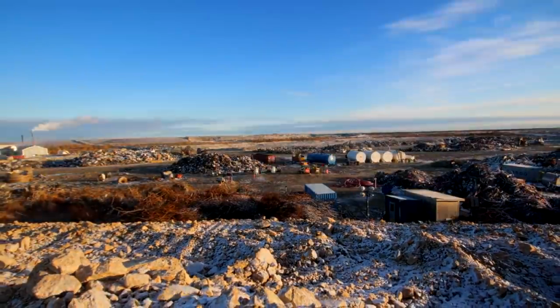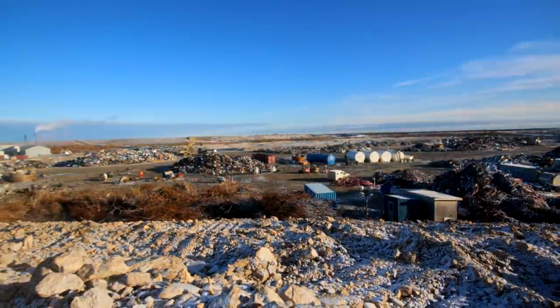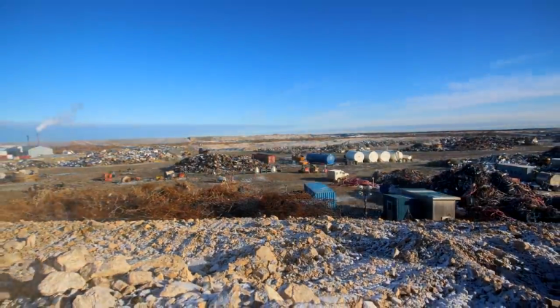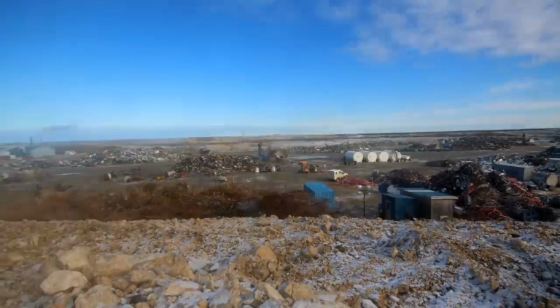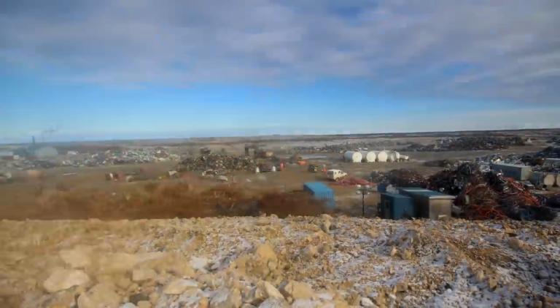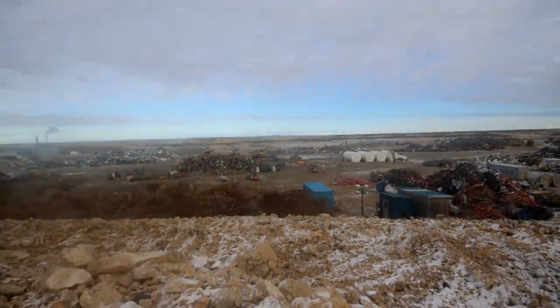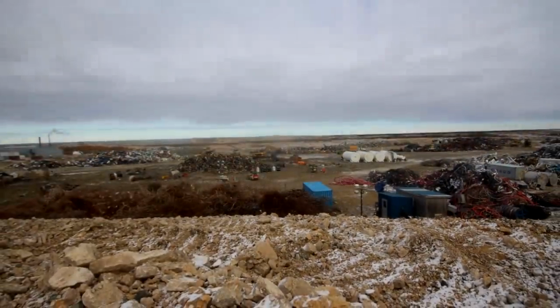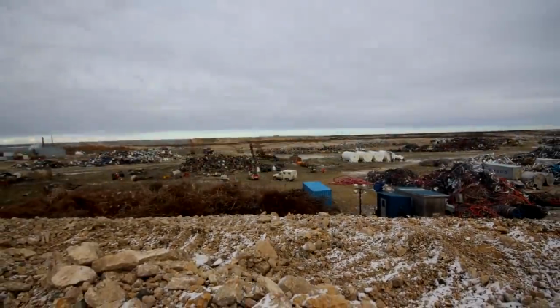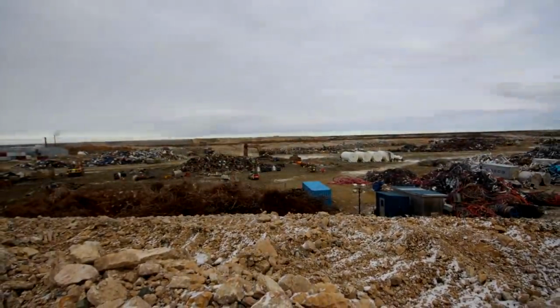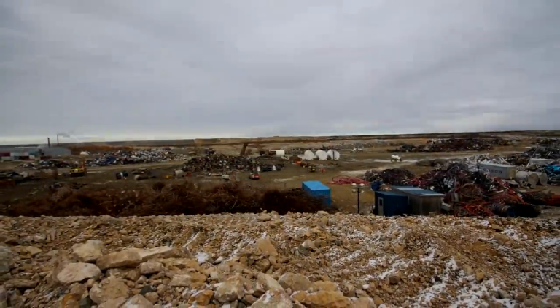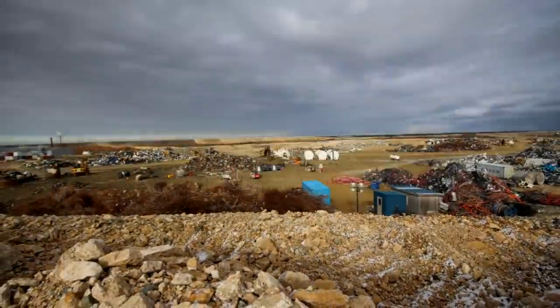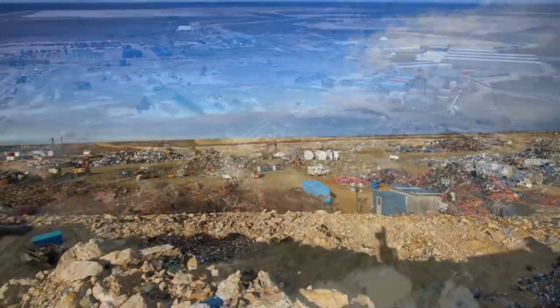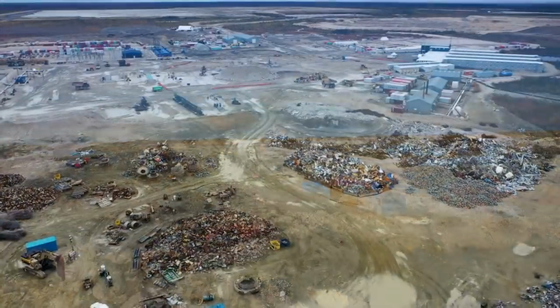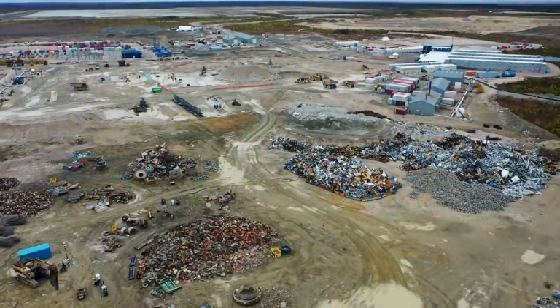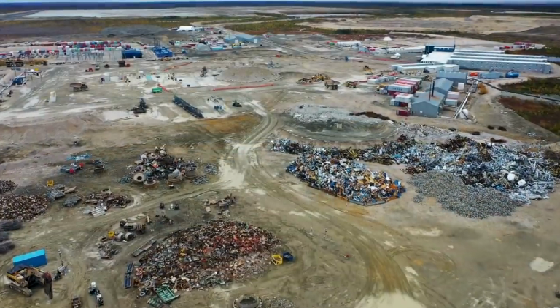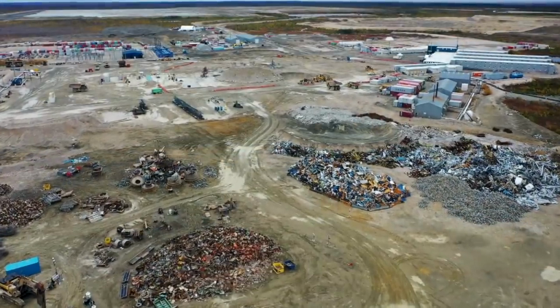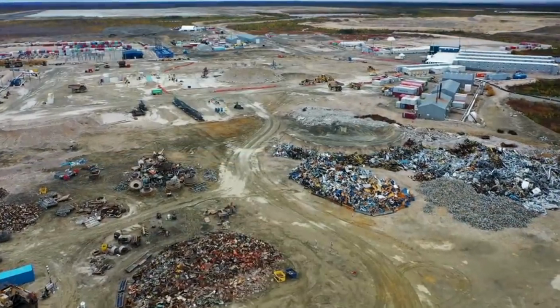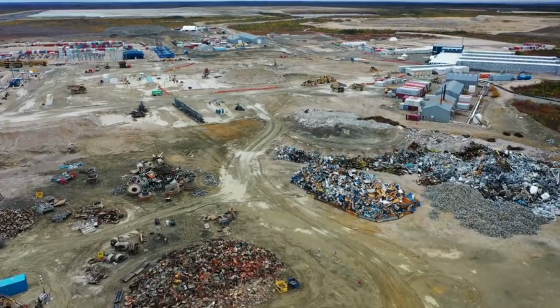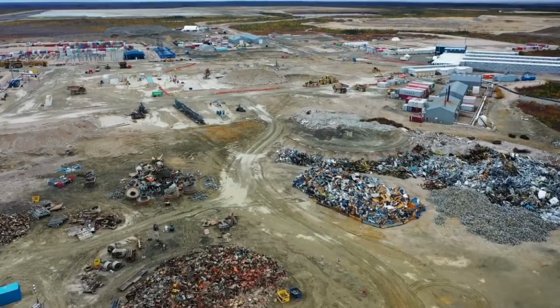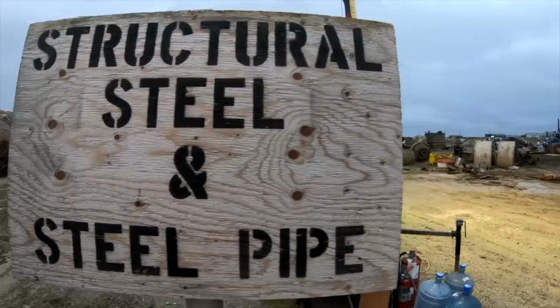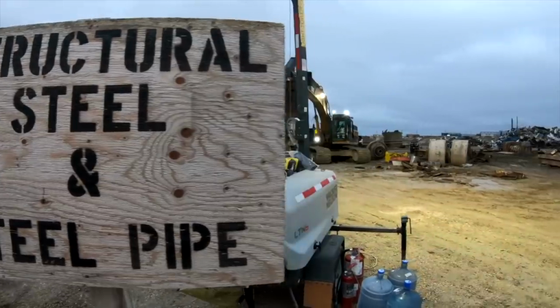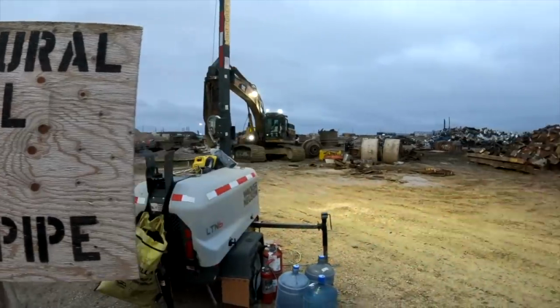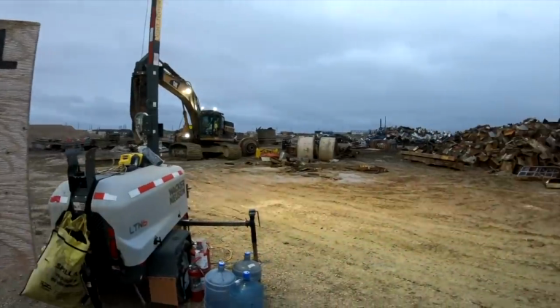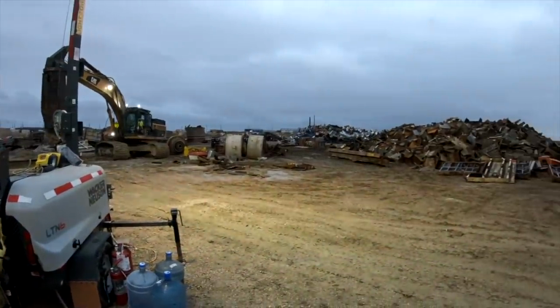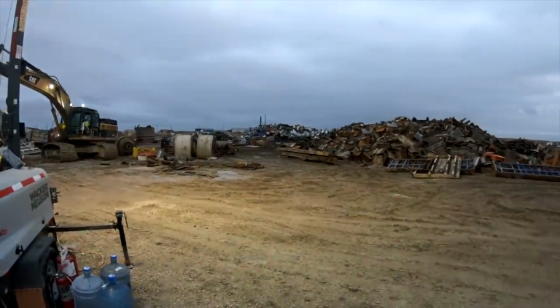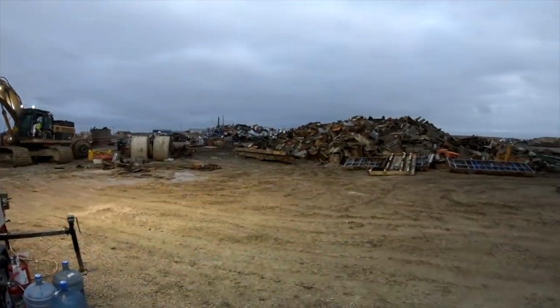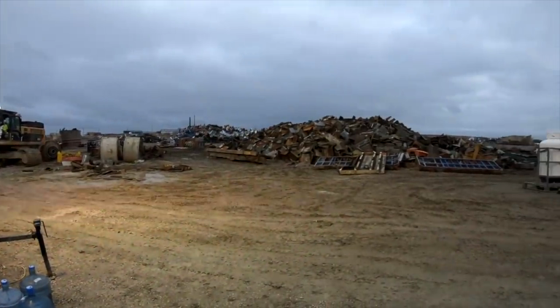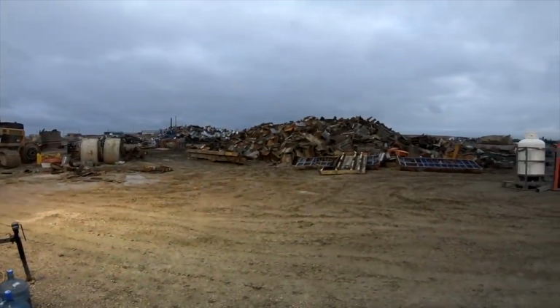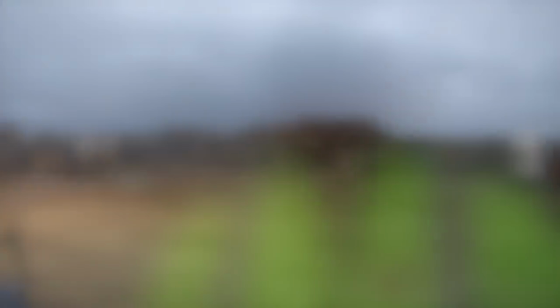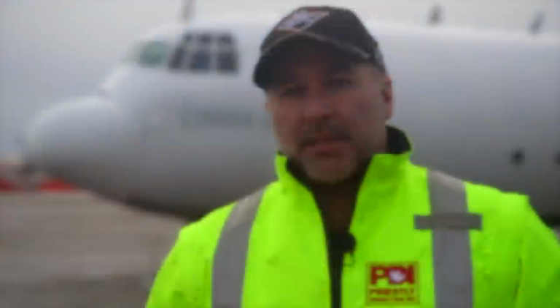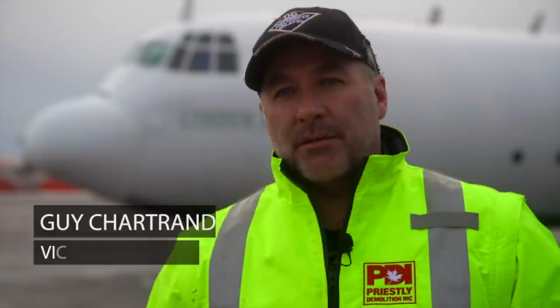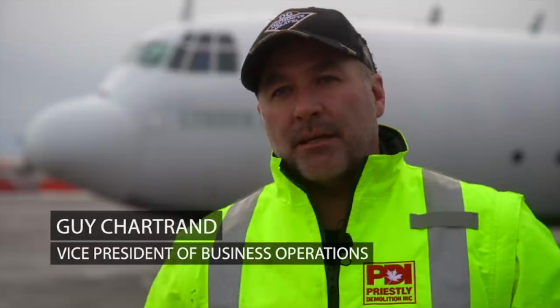The team from Priestley Demolition have removed all production facilities on site, and they have meticulously sorted and organized all materials. So the De Beers Victor Mine project's coming to an end.